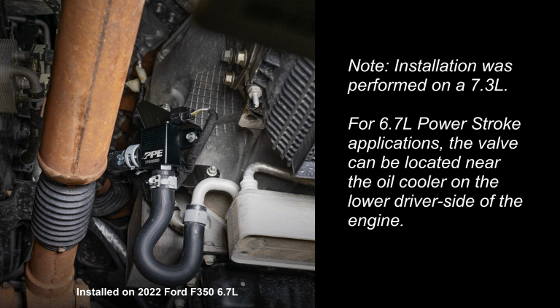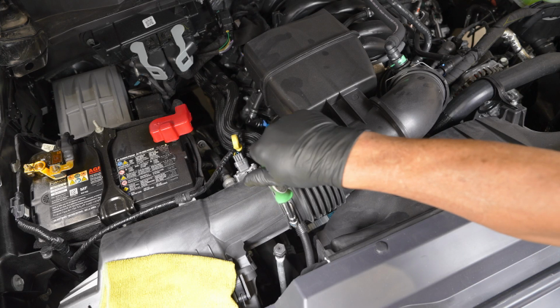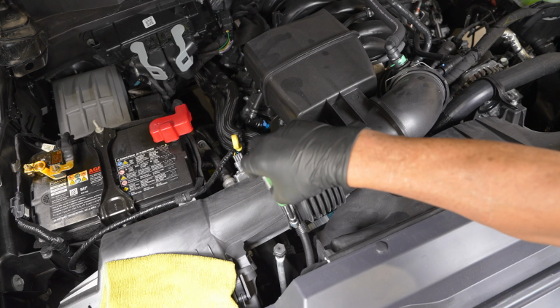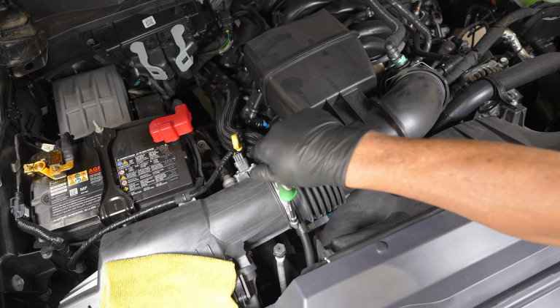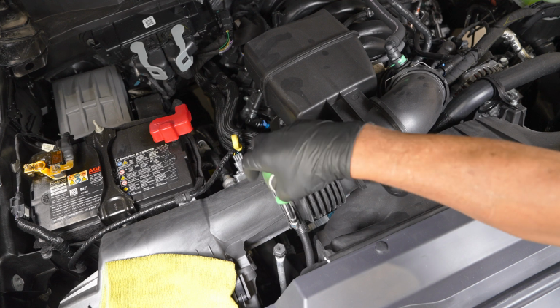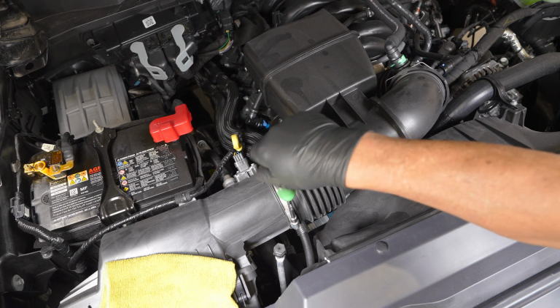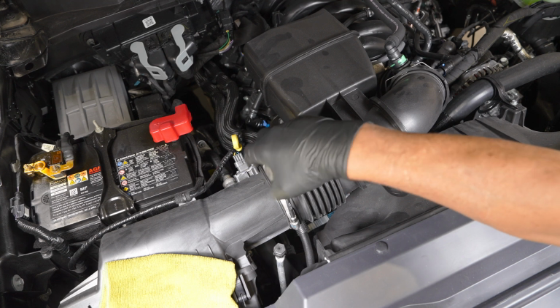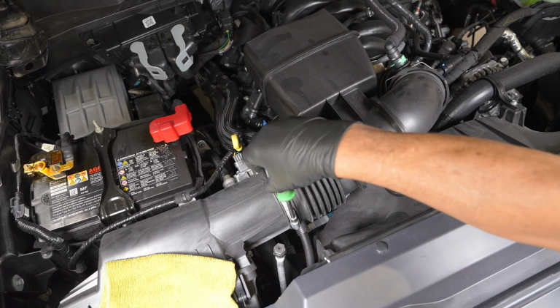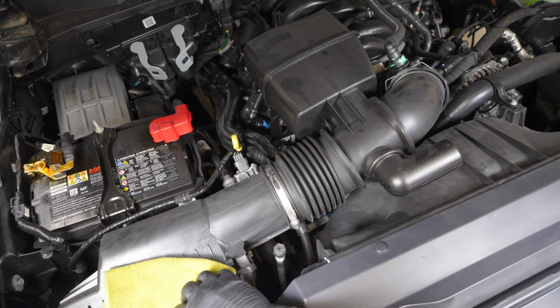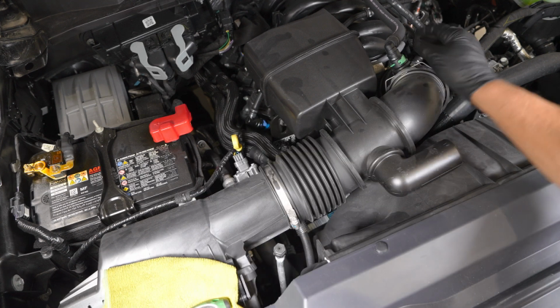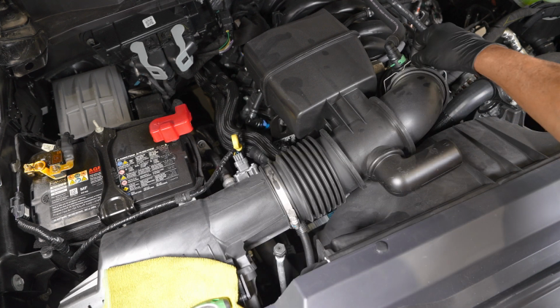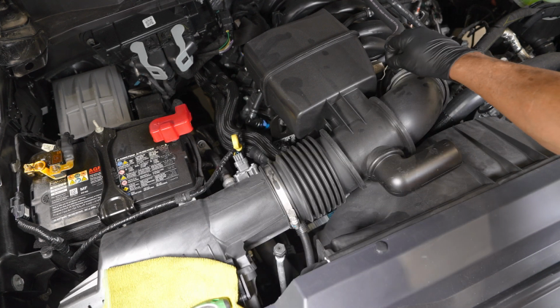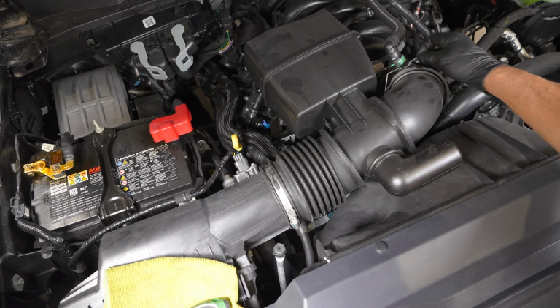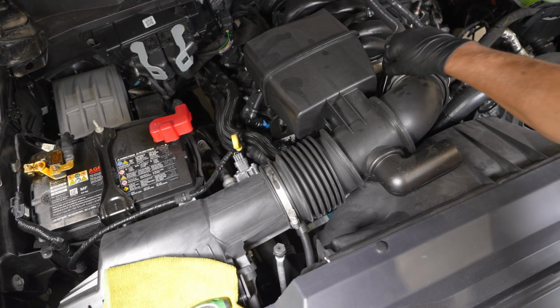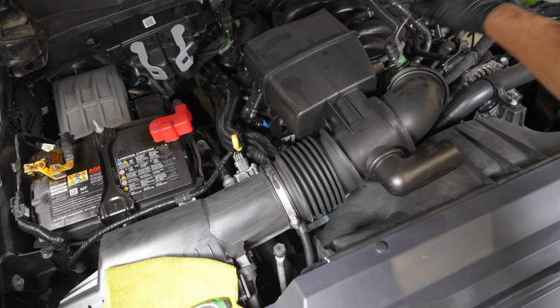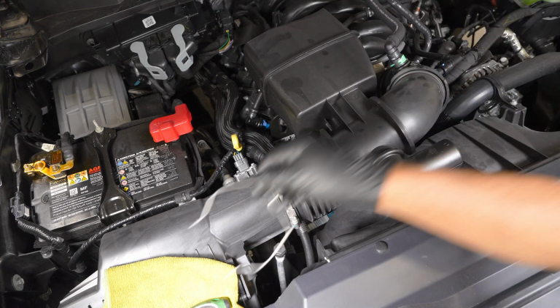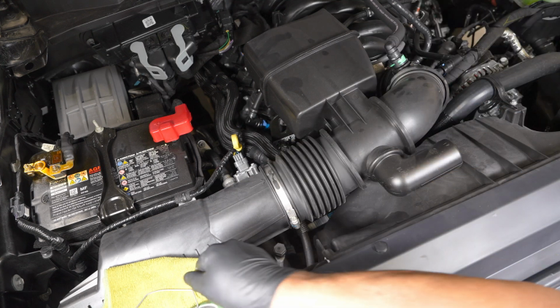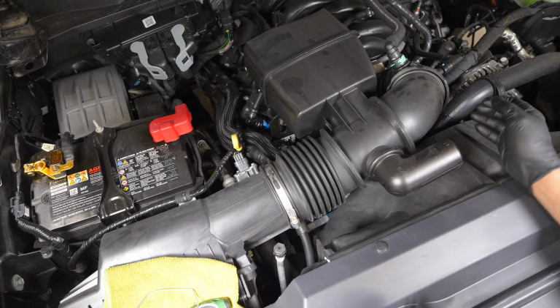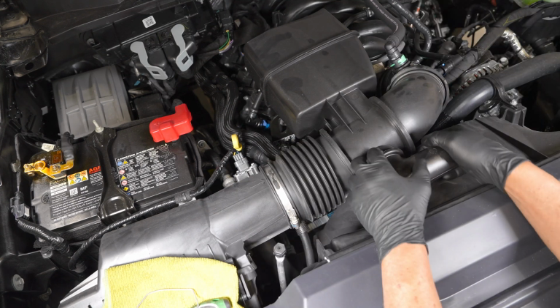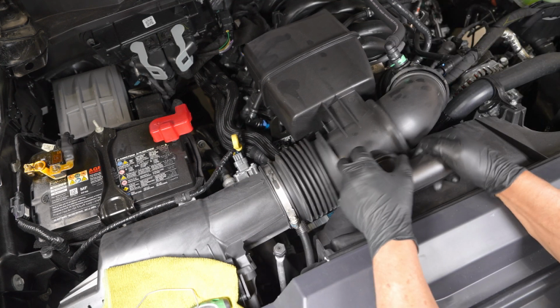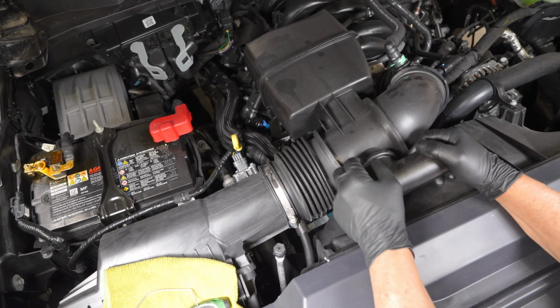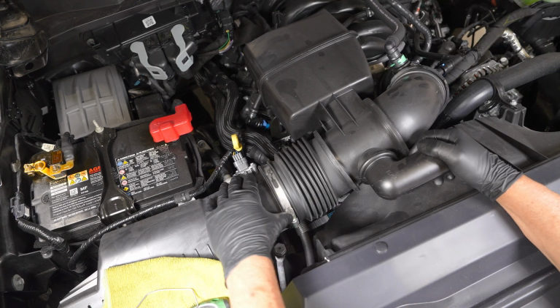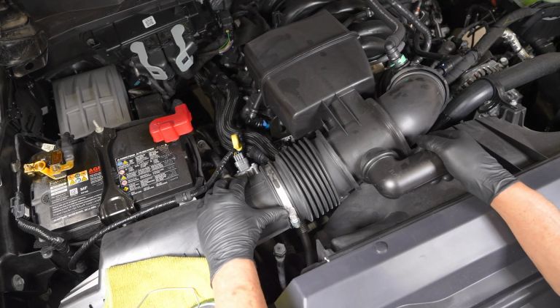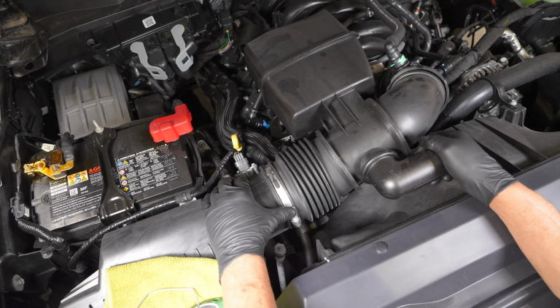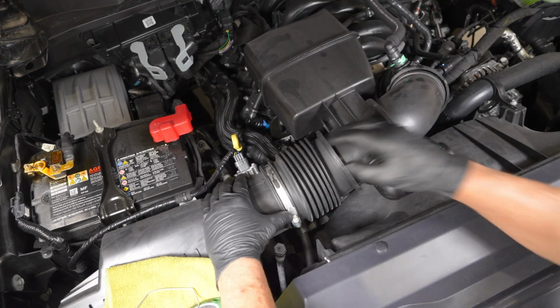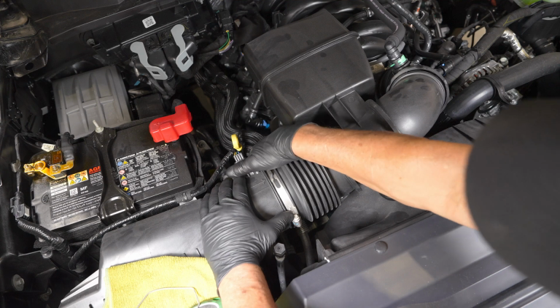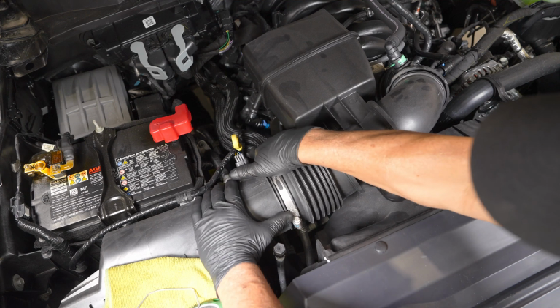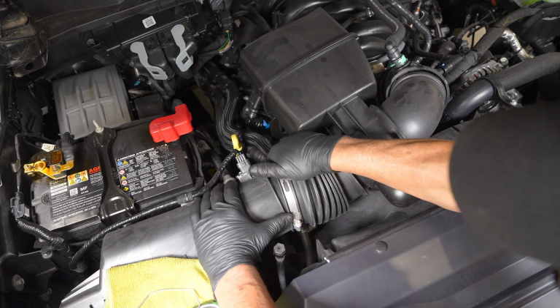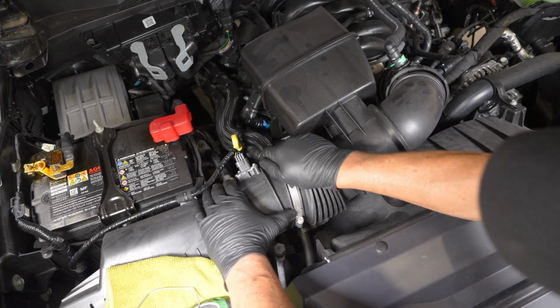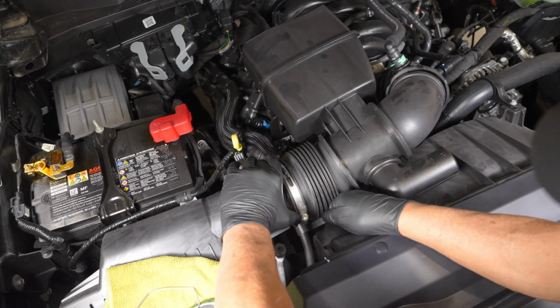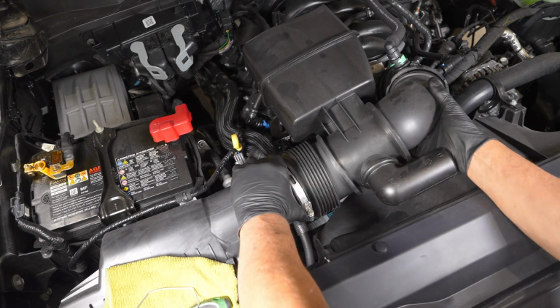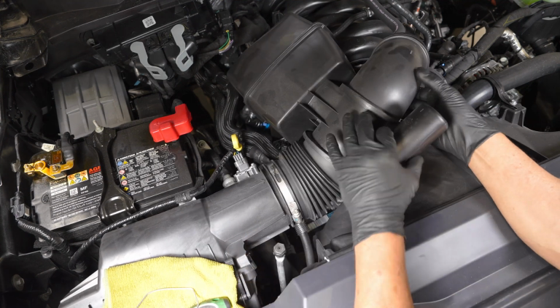Step one, loosen the airbox outlet clamp. Step two, remove the retaining clip from the intake tube where it connects to the throttle body. Step three, remove the factory intake tube.